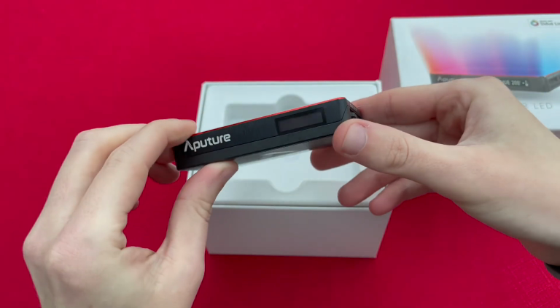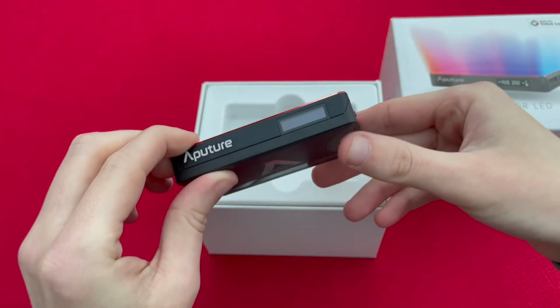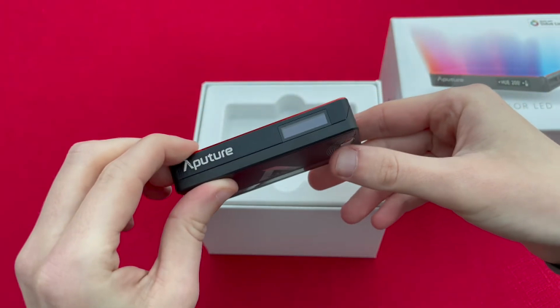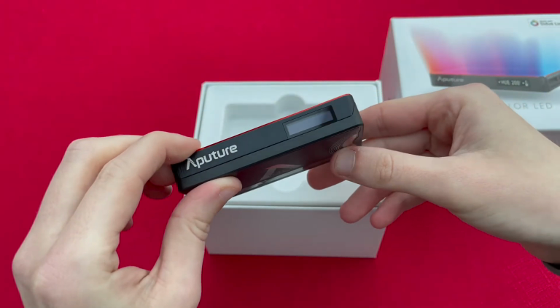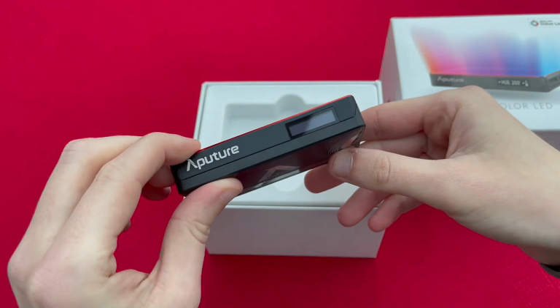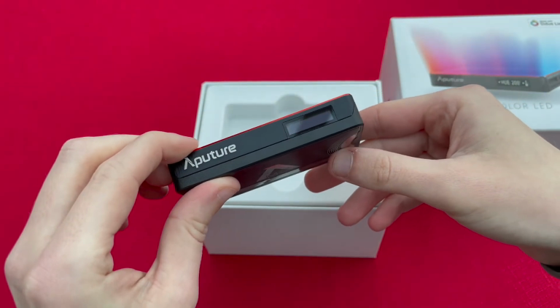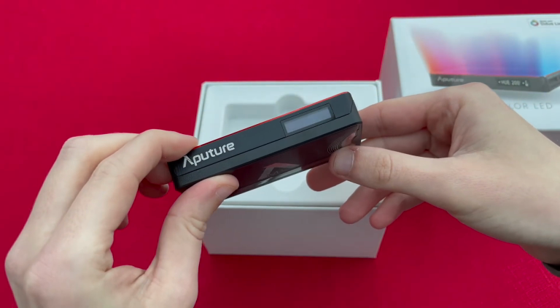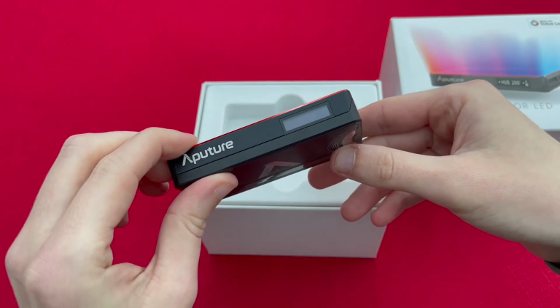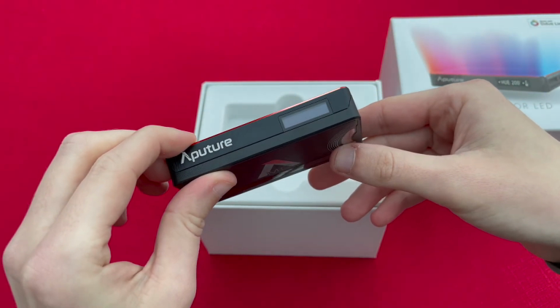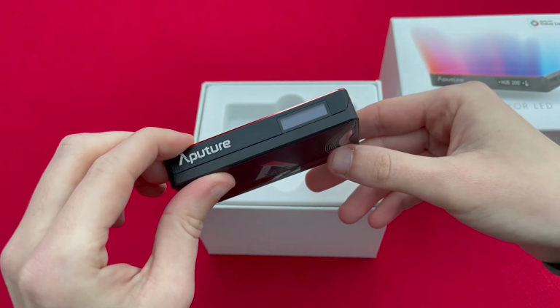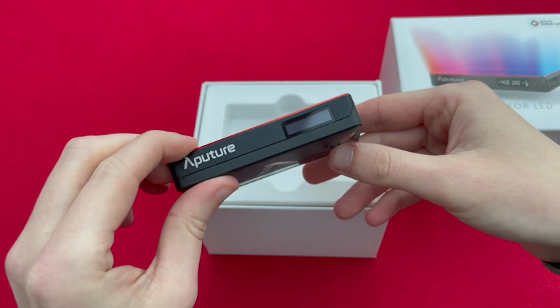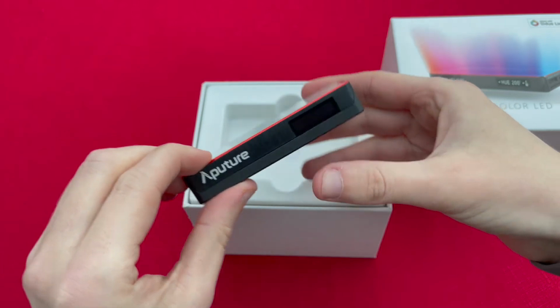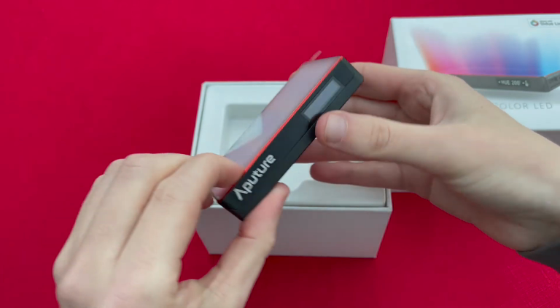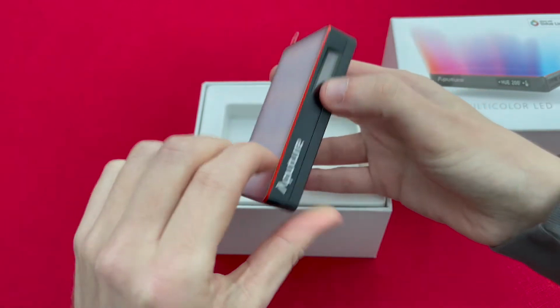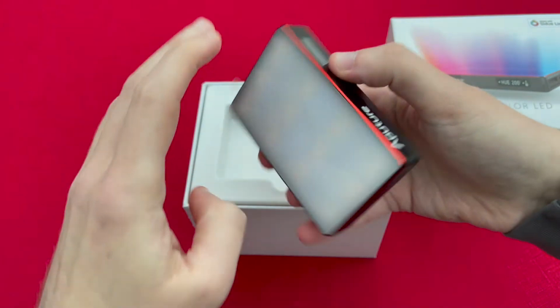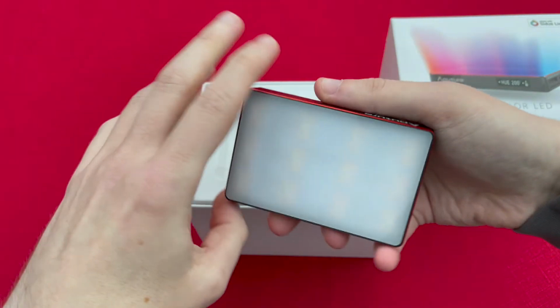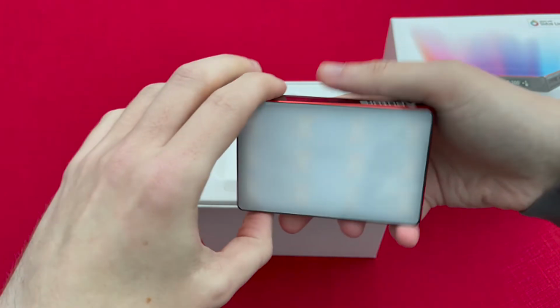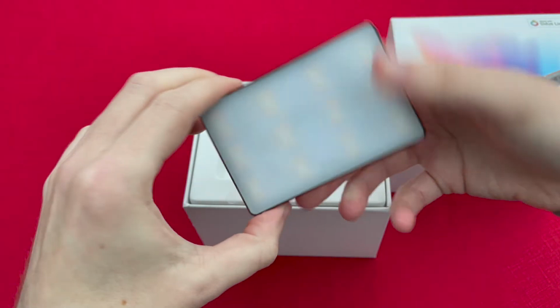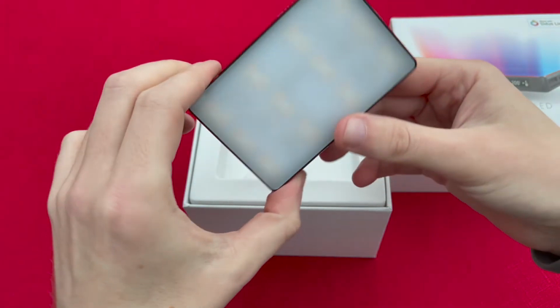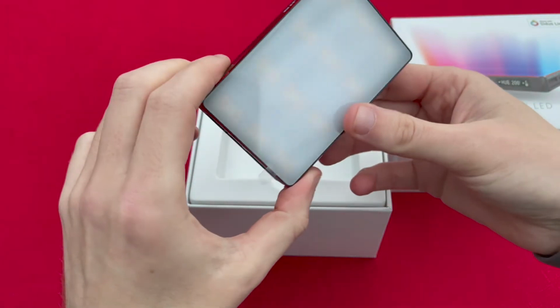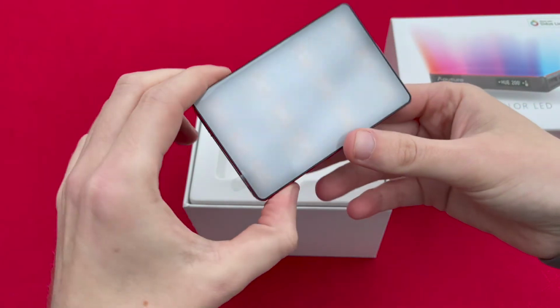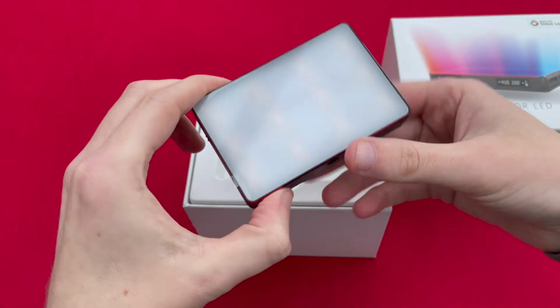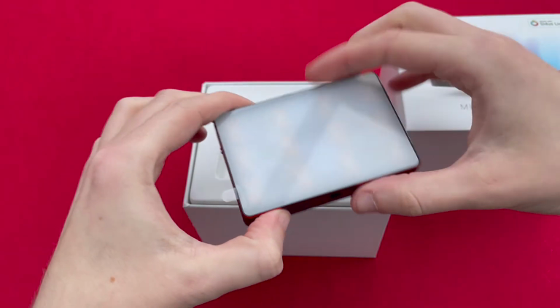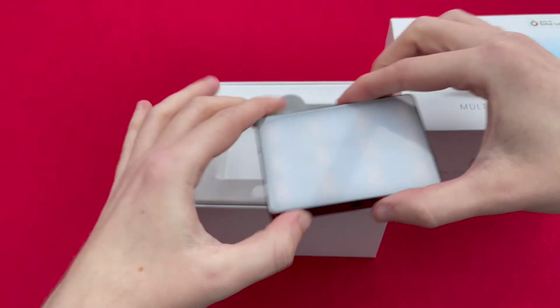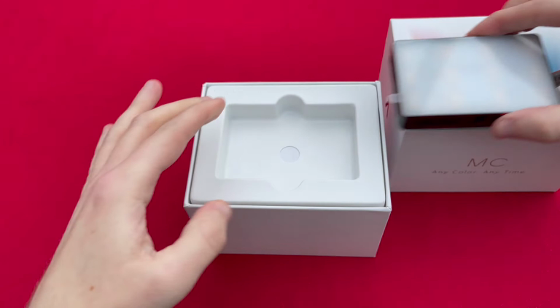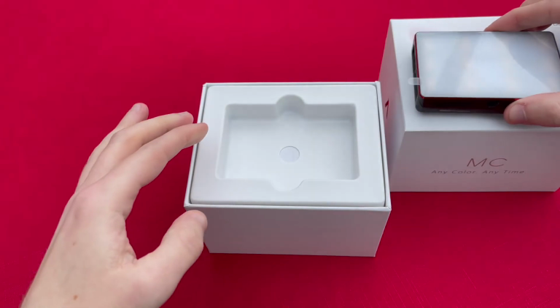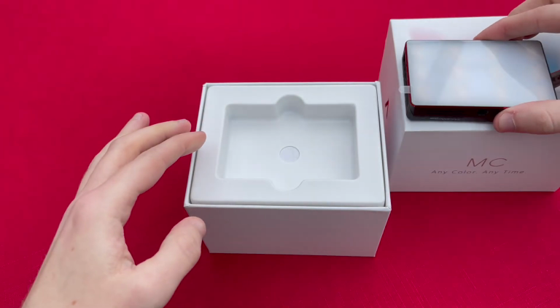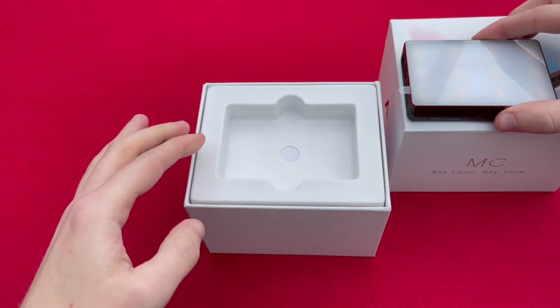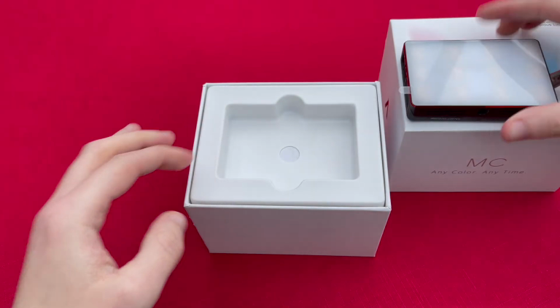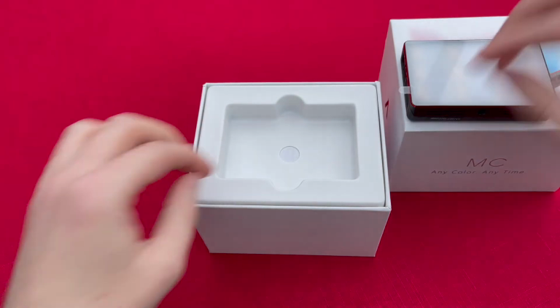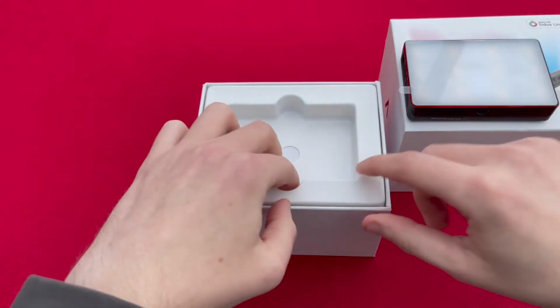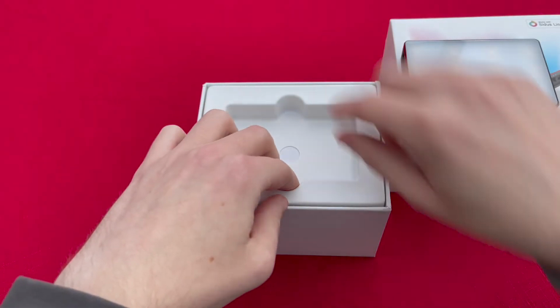On the top there you've got a small LCD screen and that shows you information like your colour temperature, the intensity, and as you cycle through all the different menu options it will give you all those visuals as well.